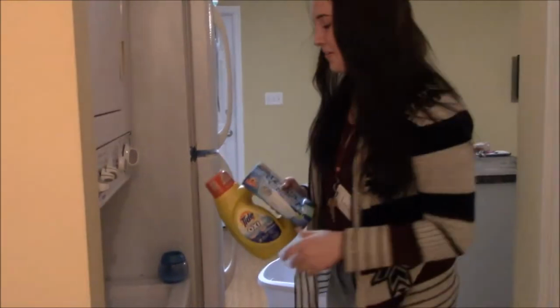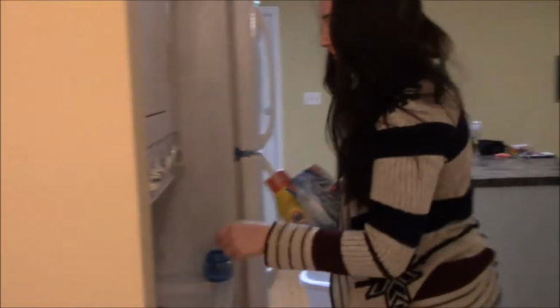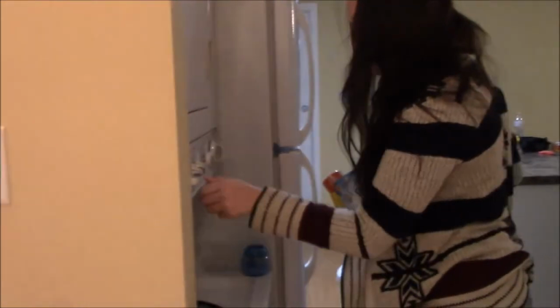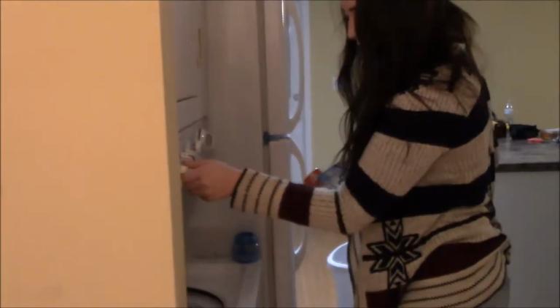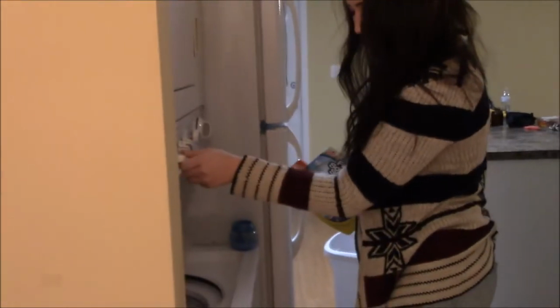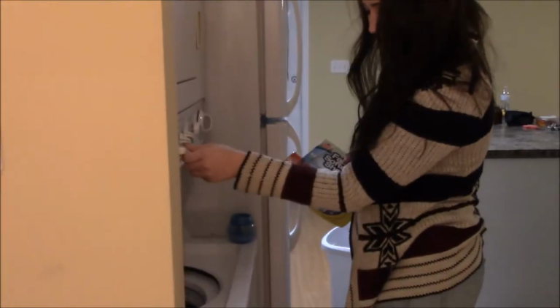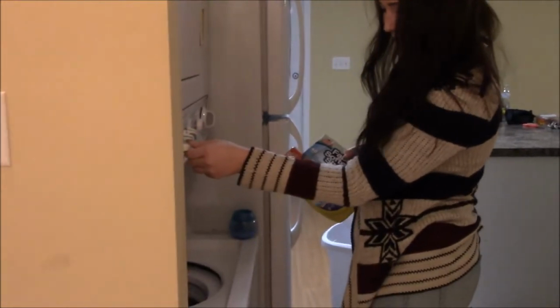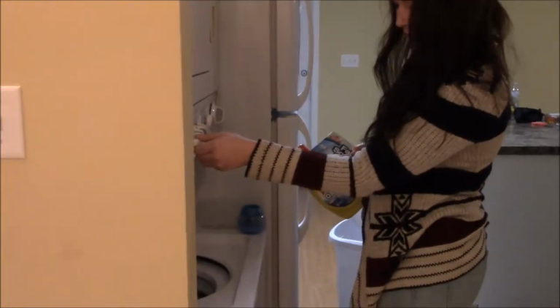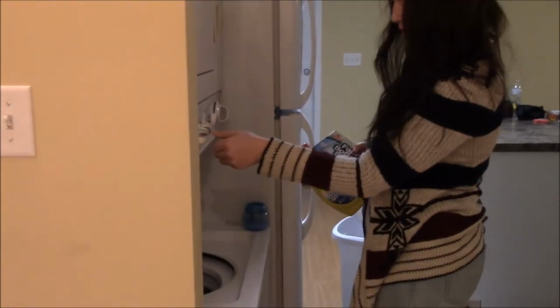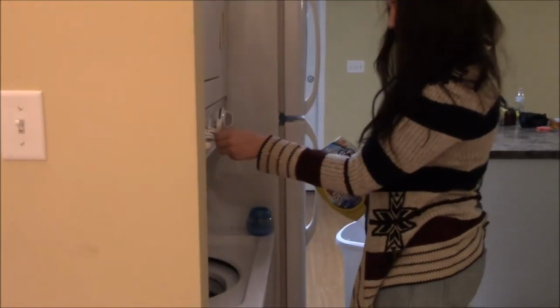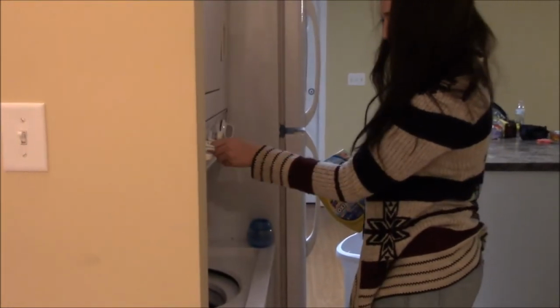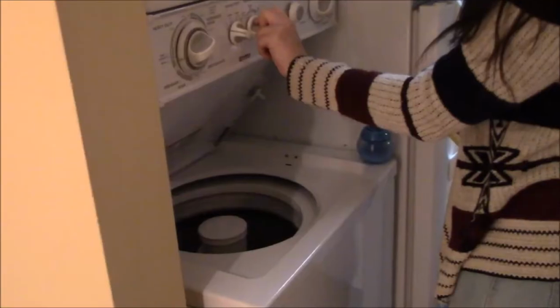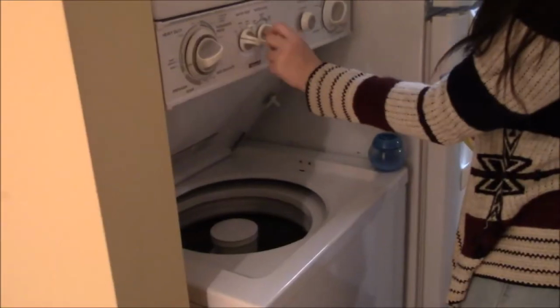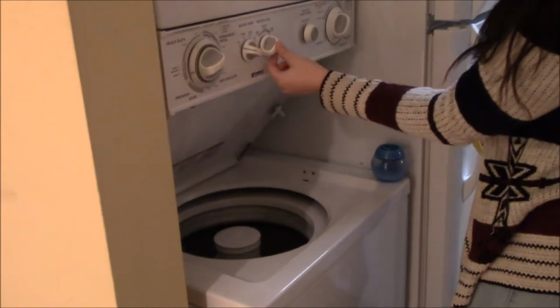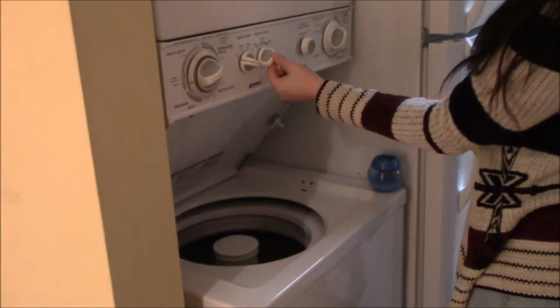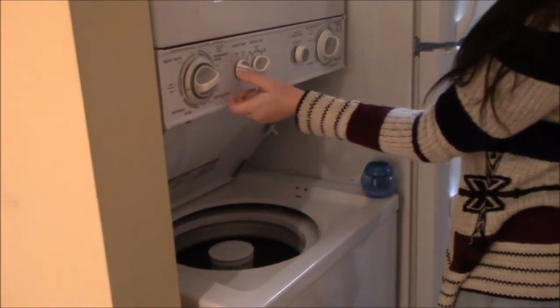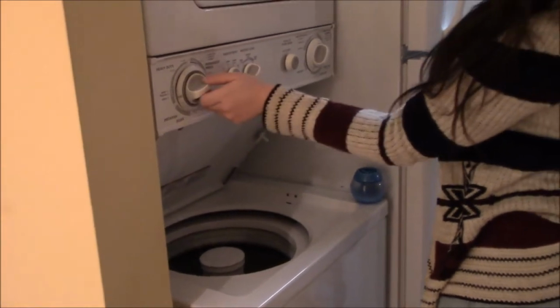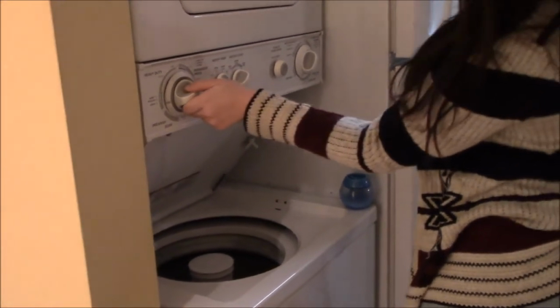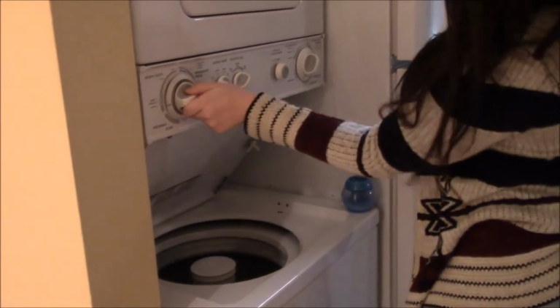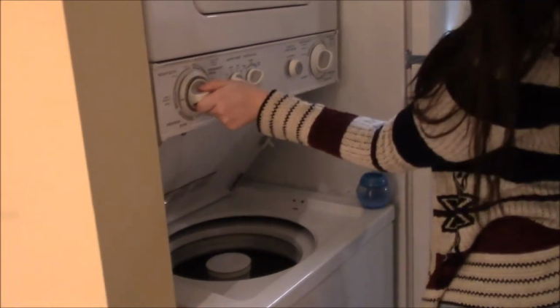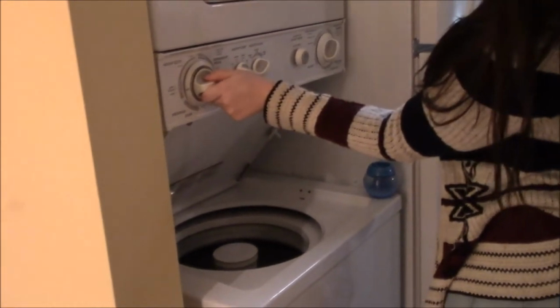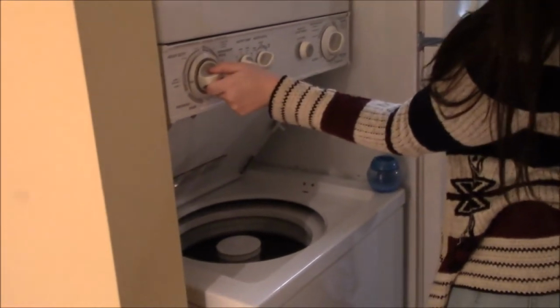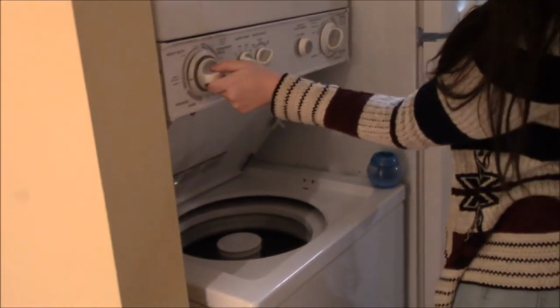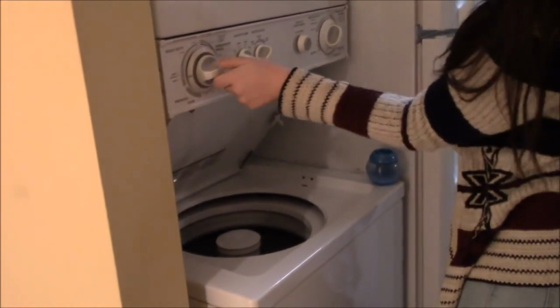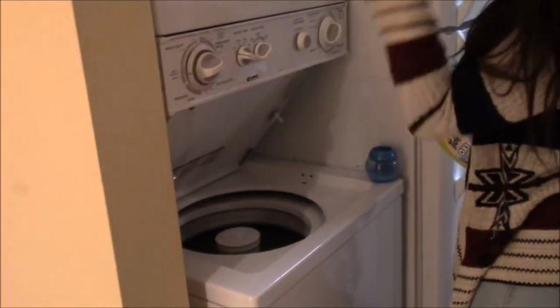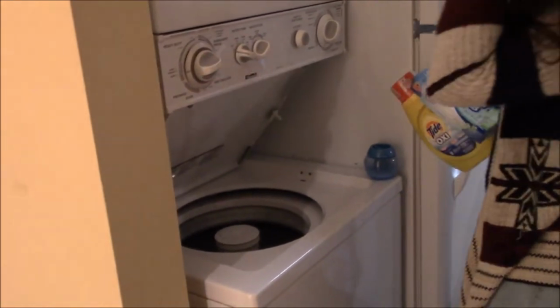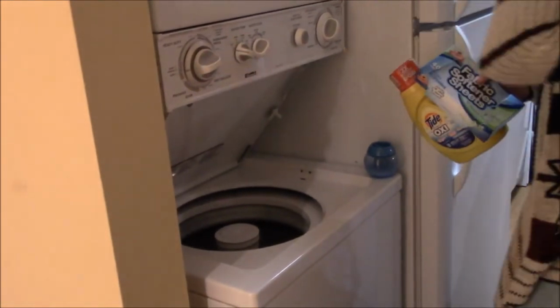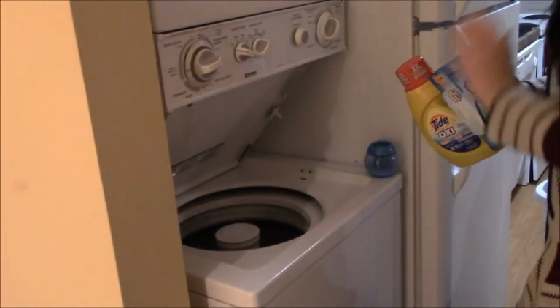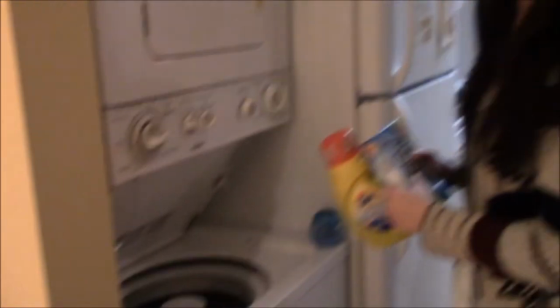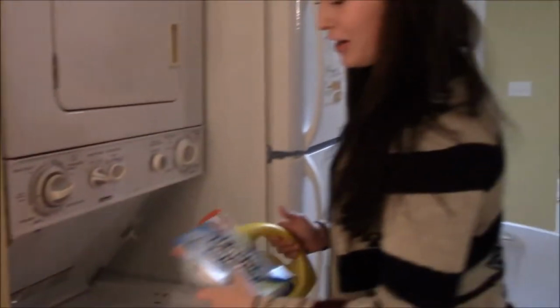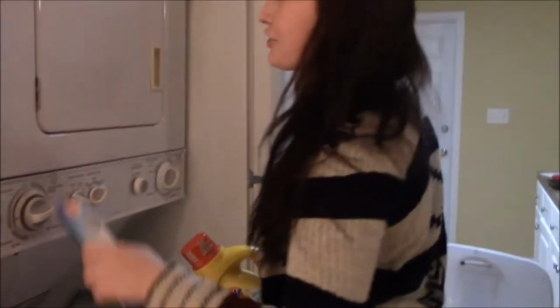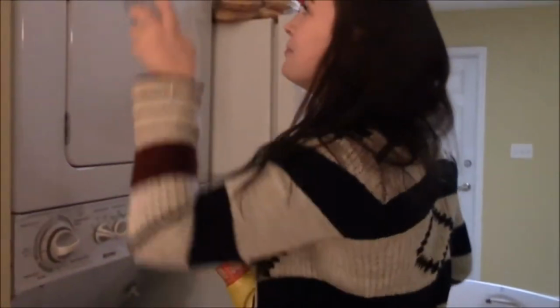So first you should turn your washer on, change it to large and then super, and start to fill your washer up.